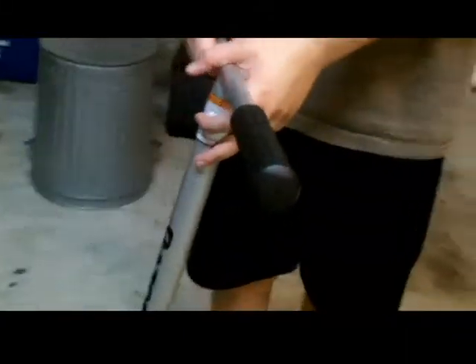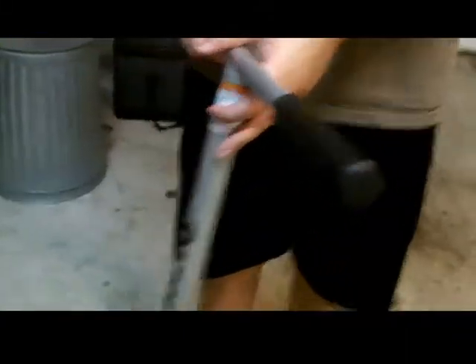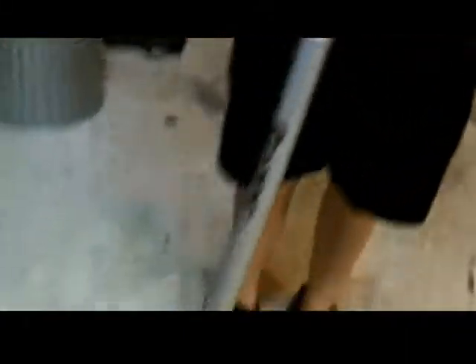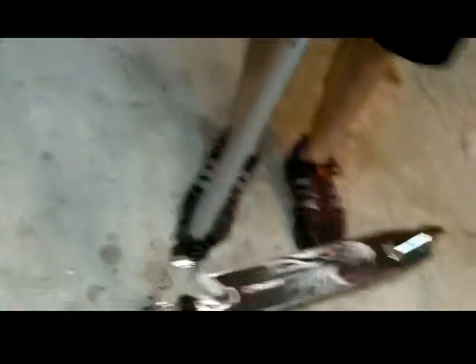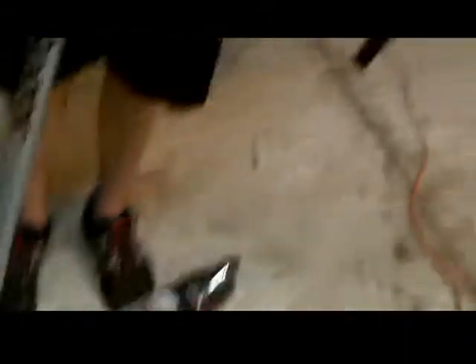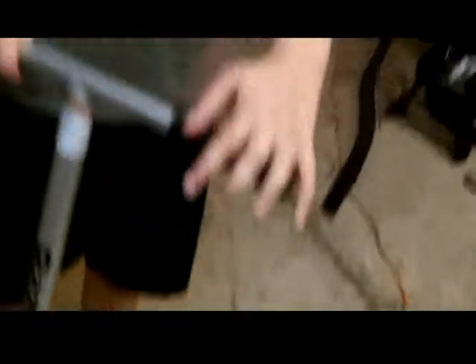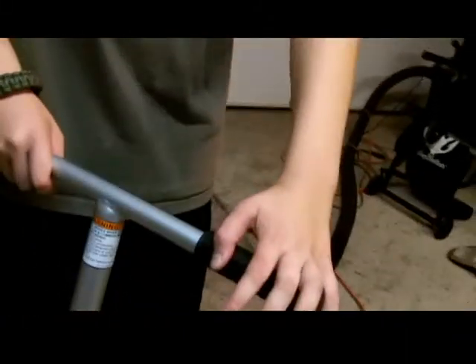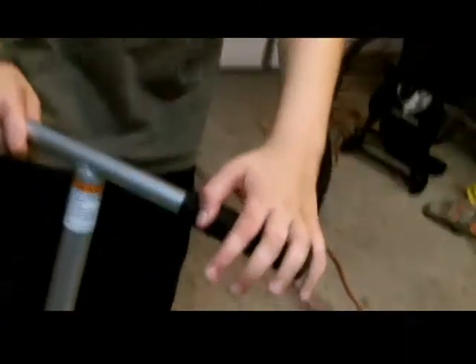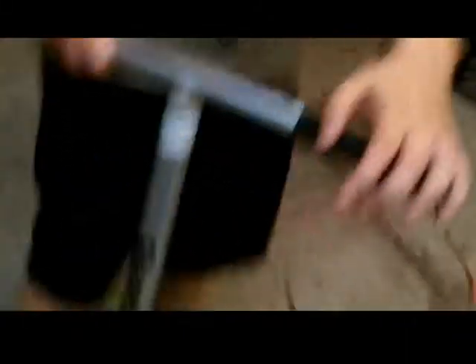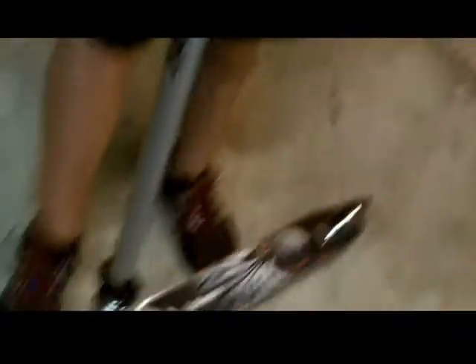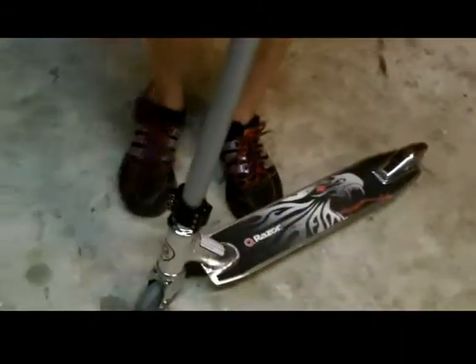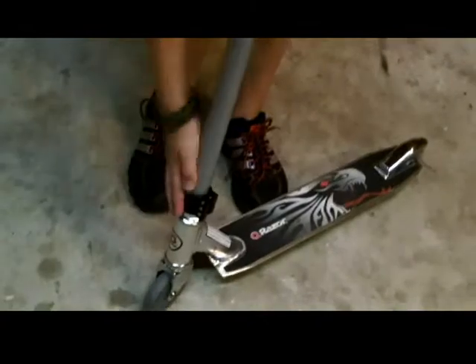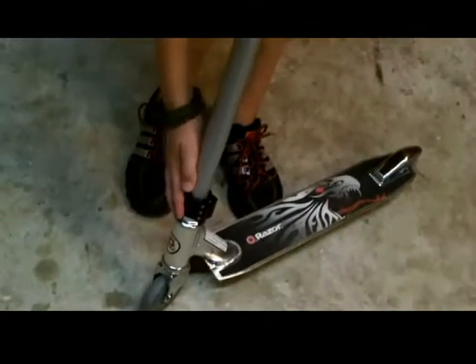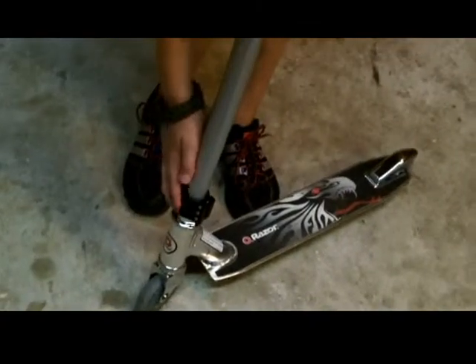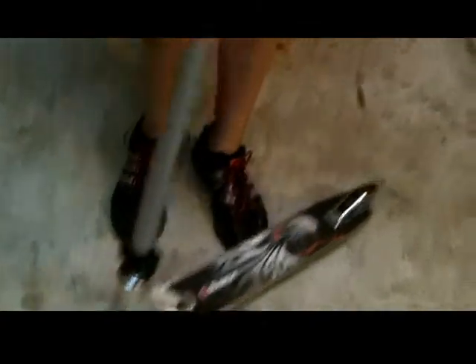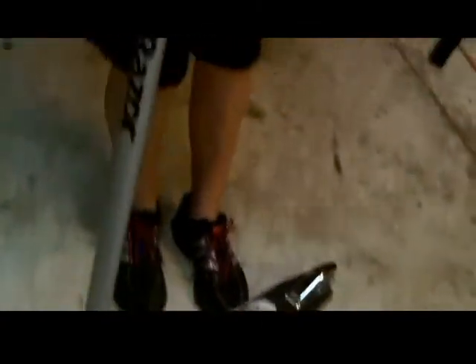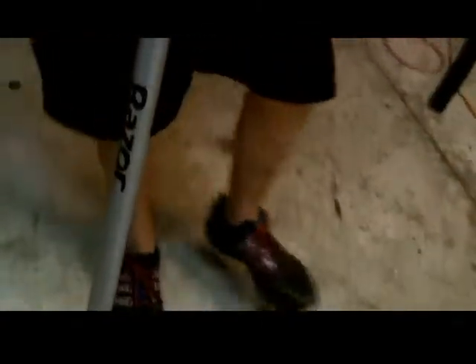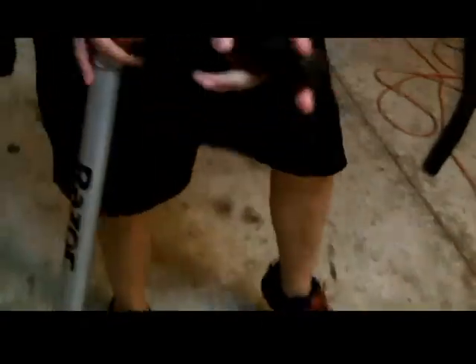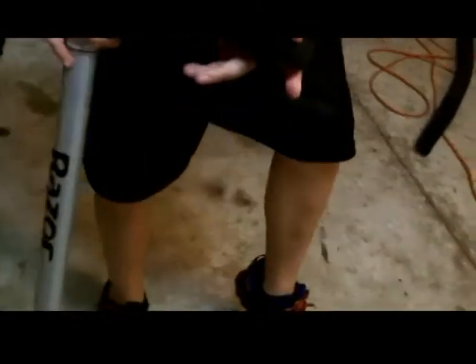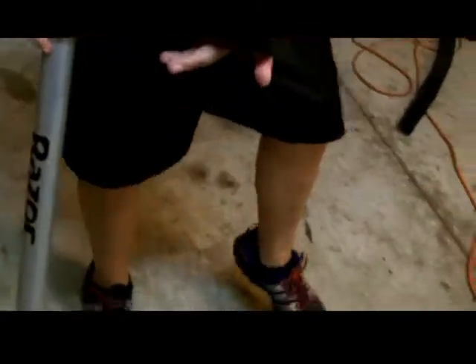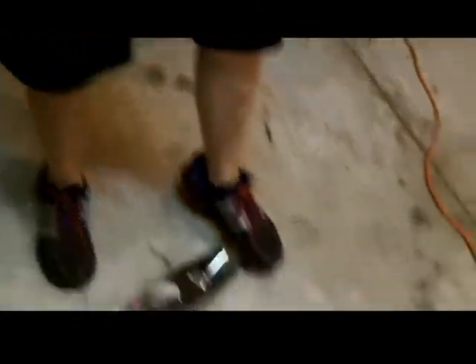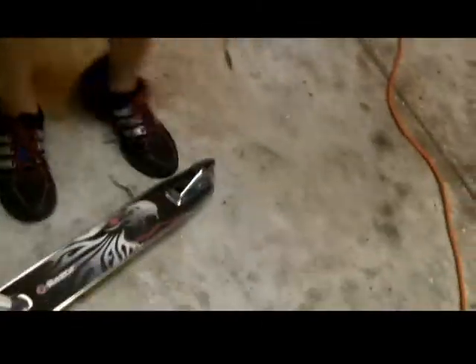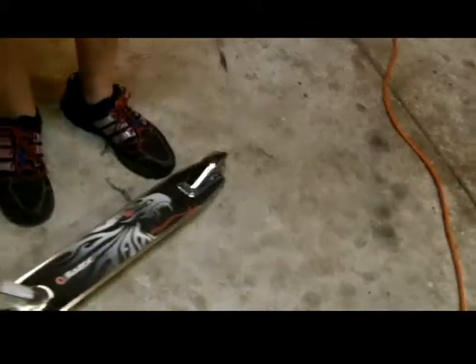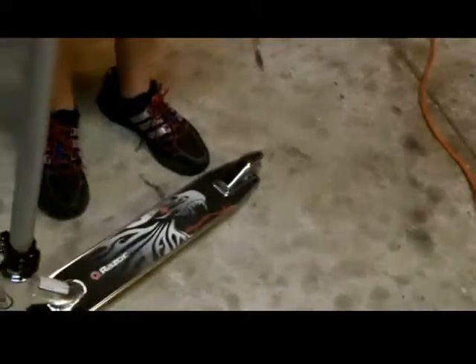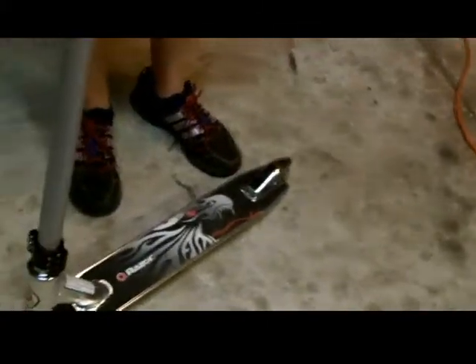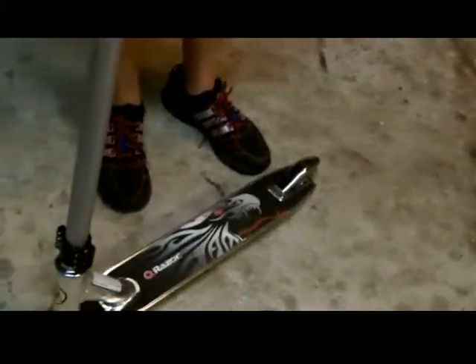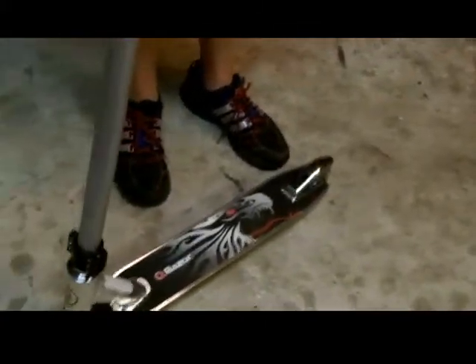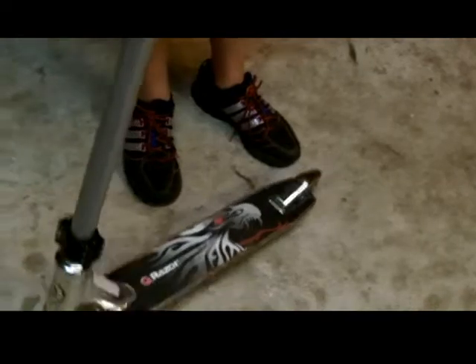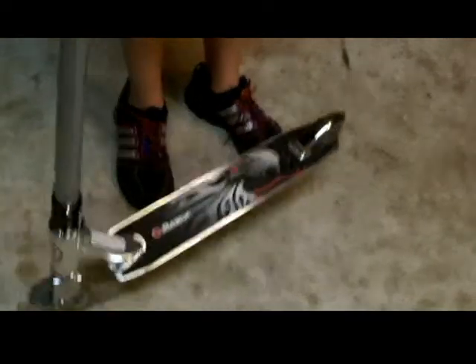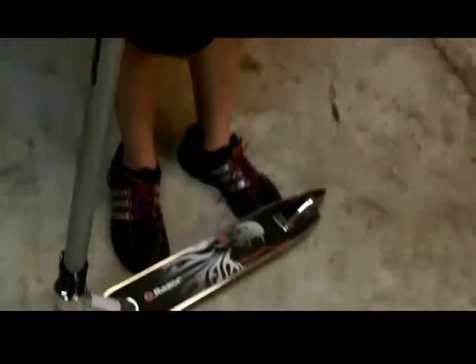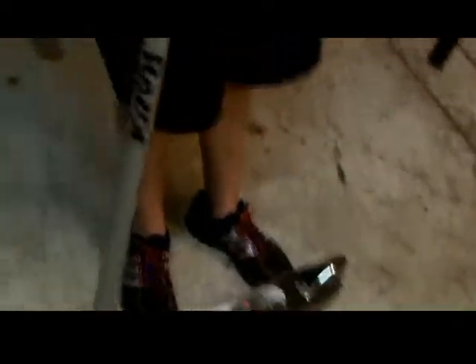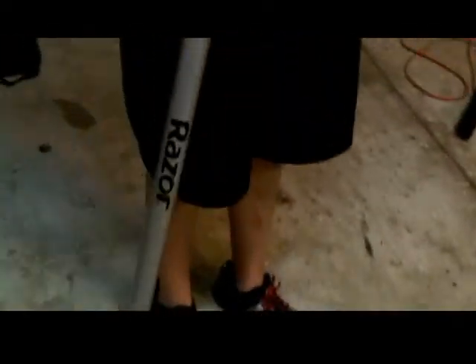Razor Ultra Pro with the Razor grips, Razor tires, Razor clamp, Razor brake, and Razor tires. That's it. Razor Ultra Pro deck and bars.